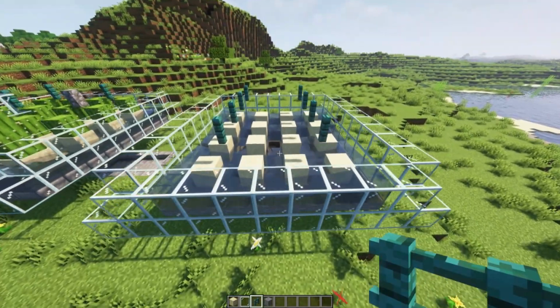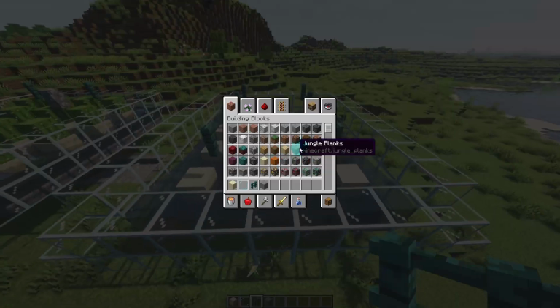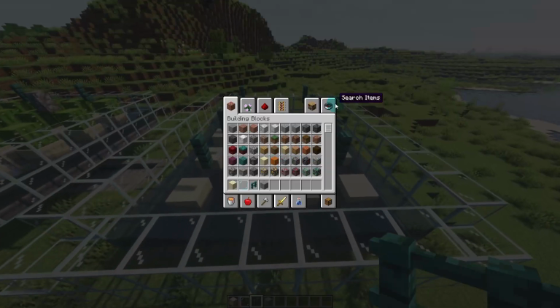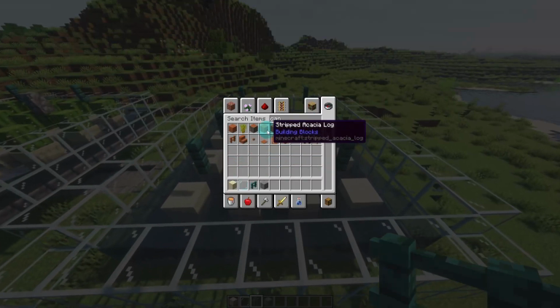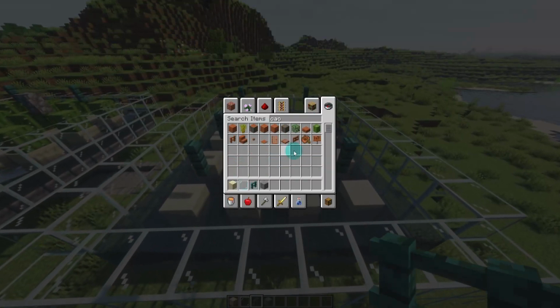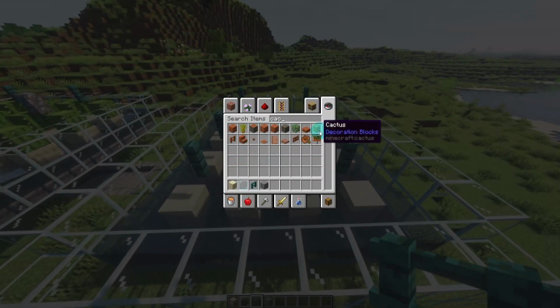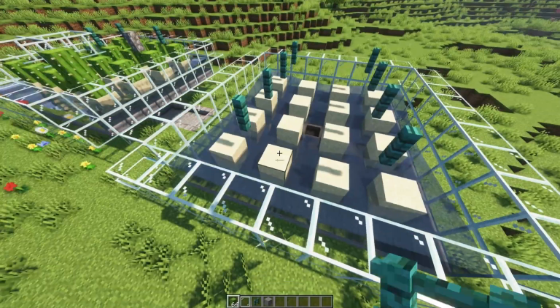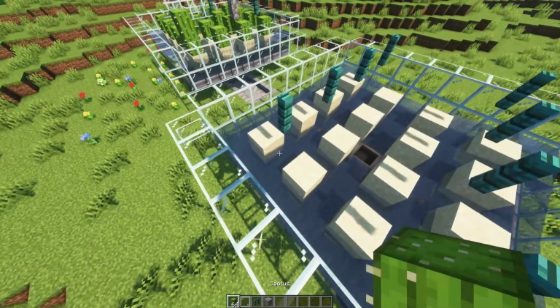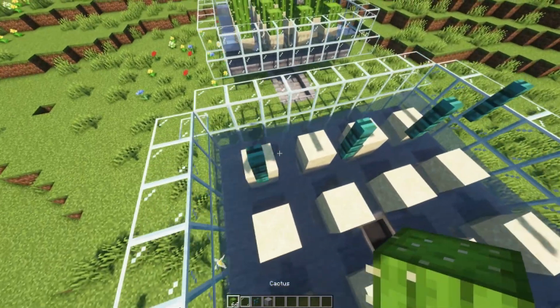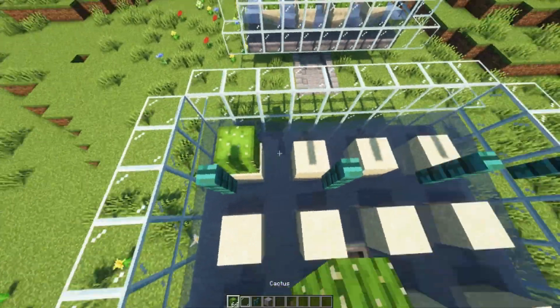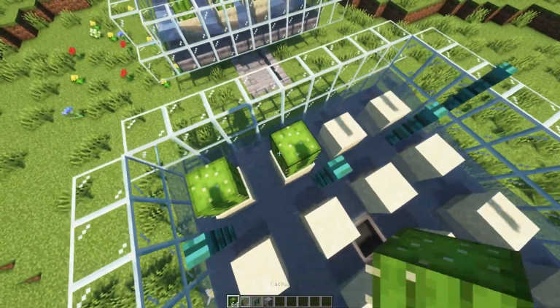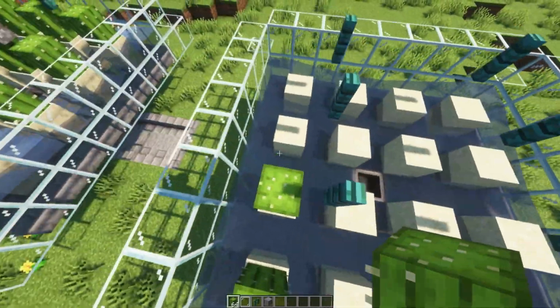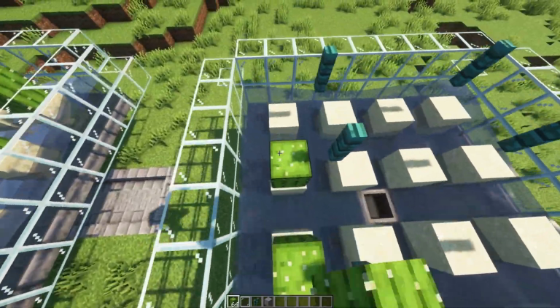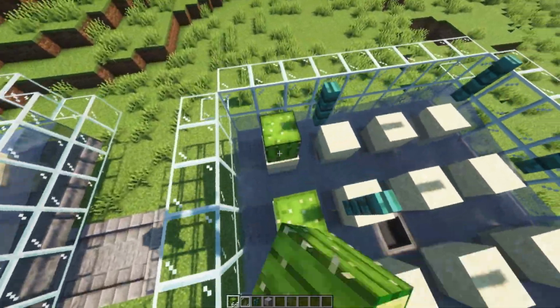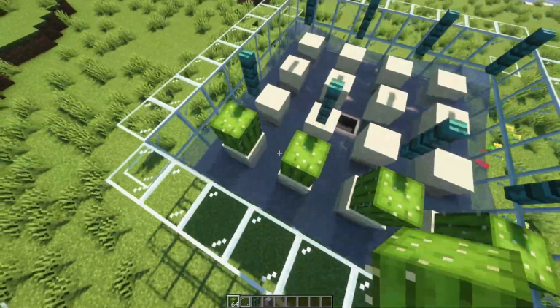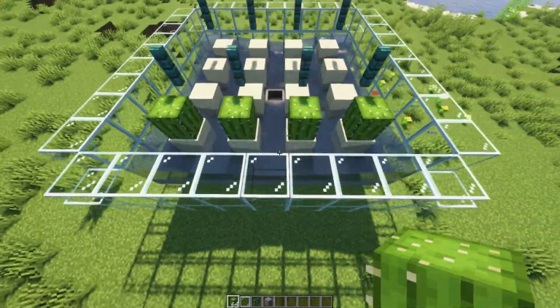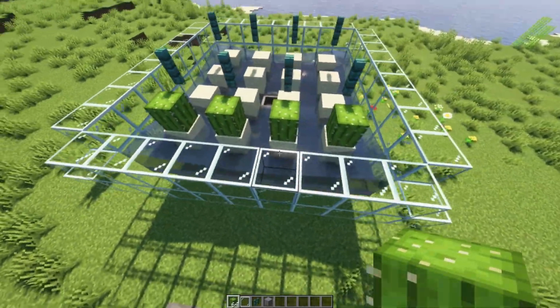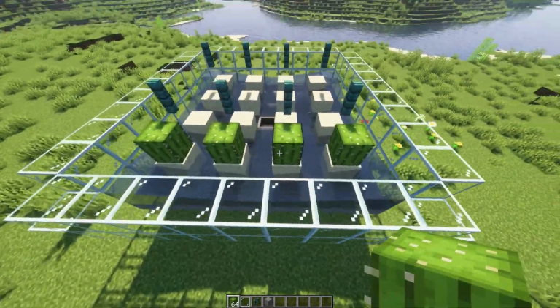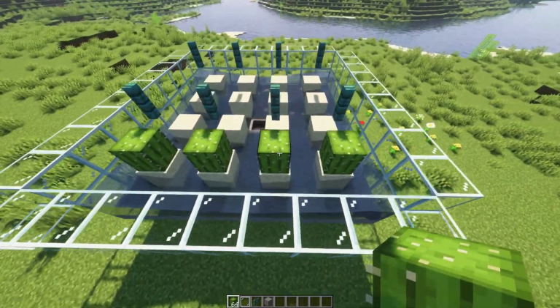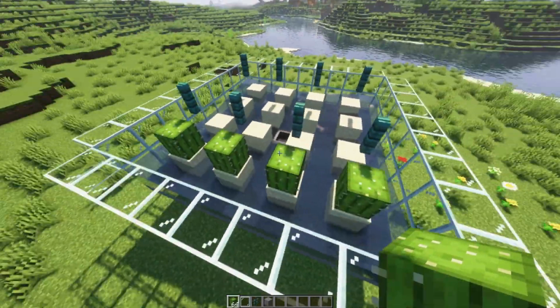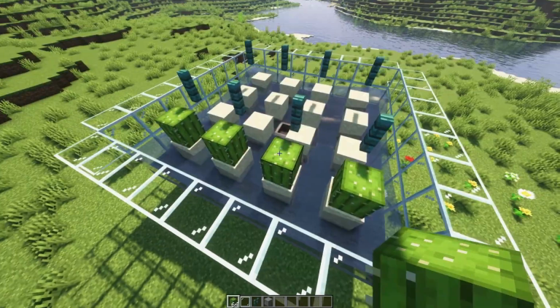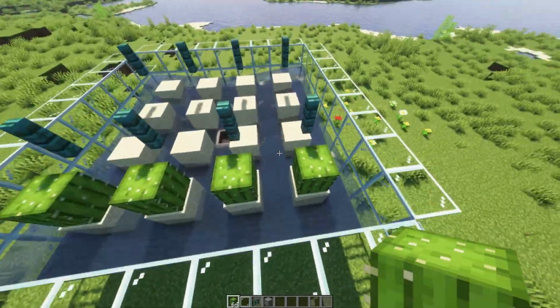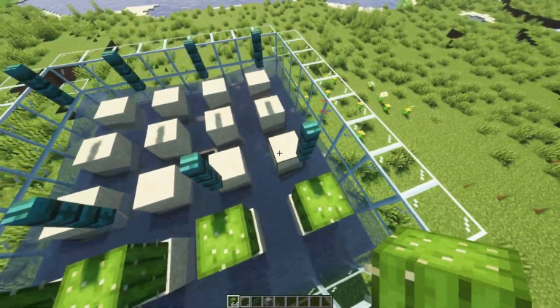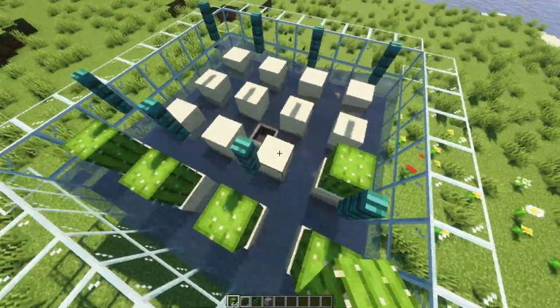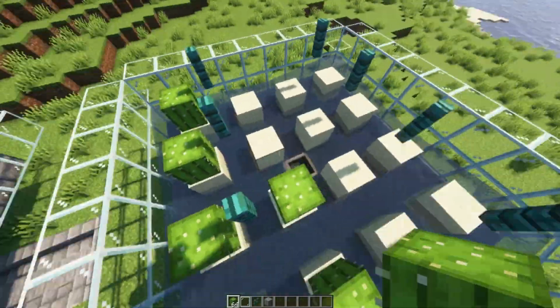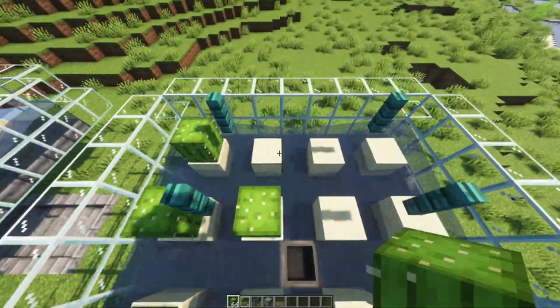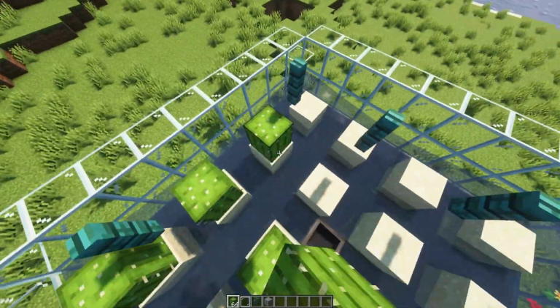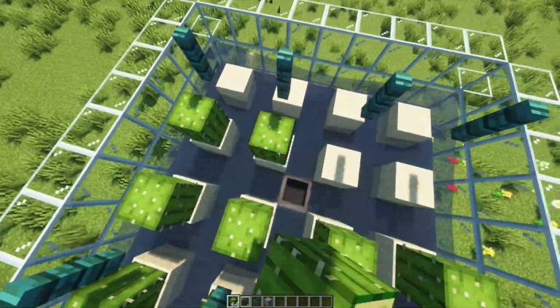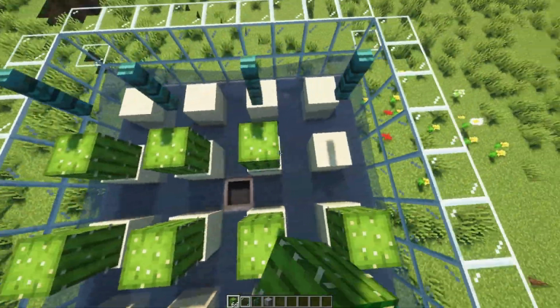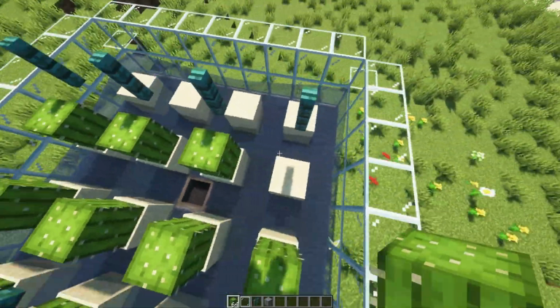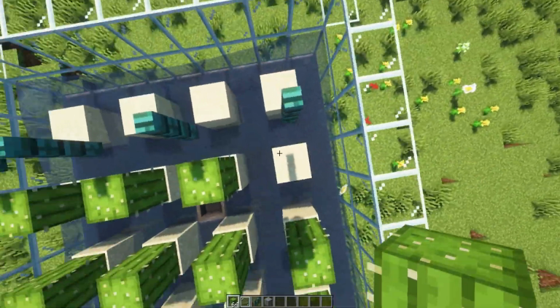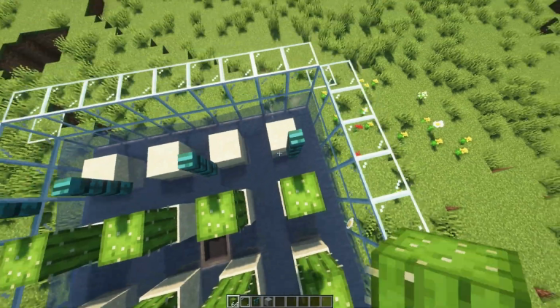Now we can grab our cactuses and fill this farm up. You don't have to fully fill it straight away — if you only have one cactus or even four cactuses, you can start off with that, then harvest them and replant until it is full. That's a great thing about this farm.